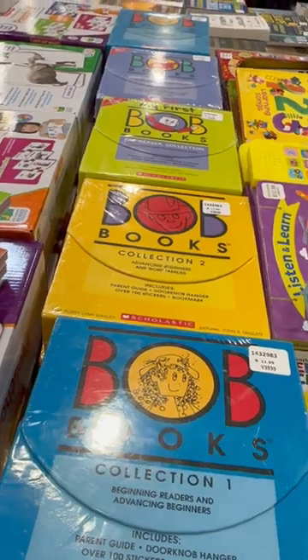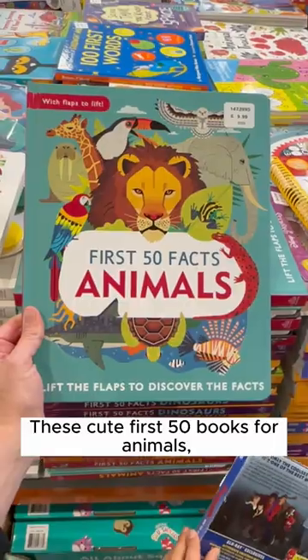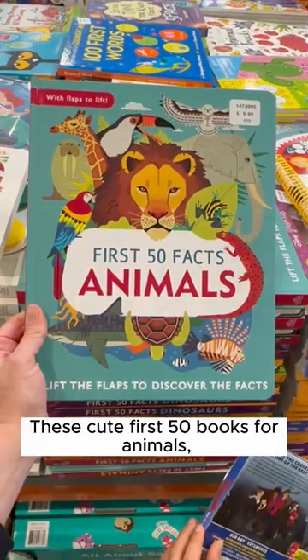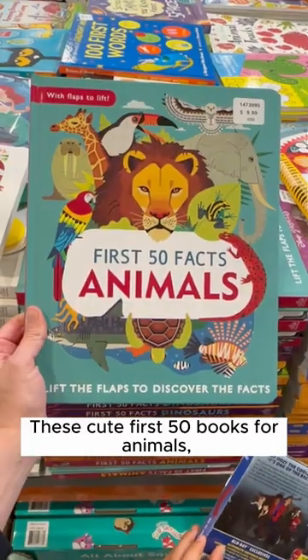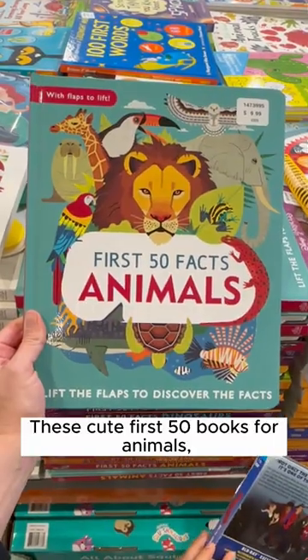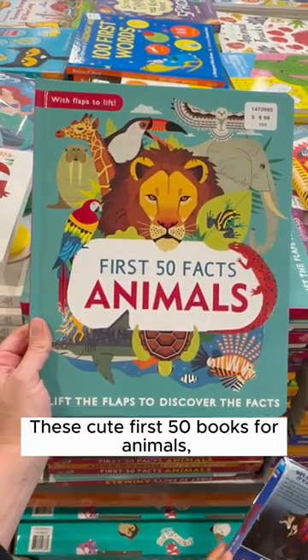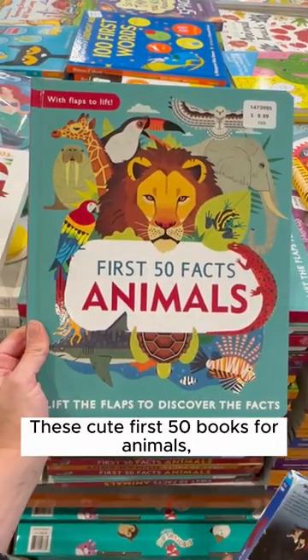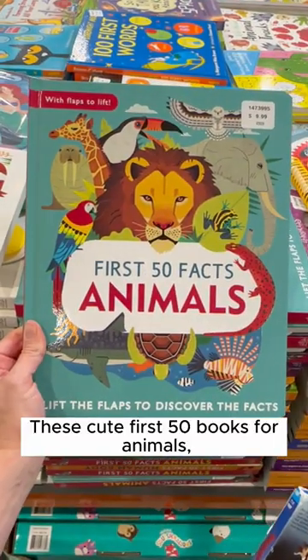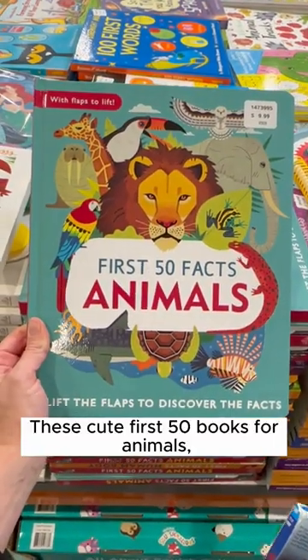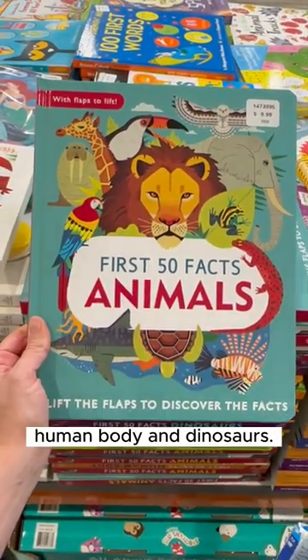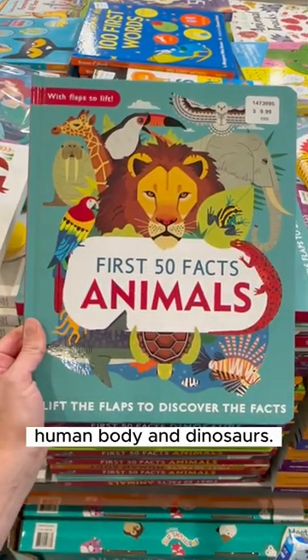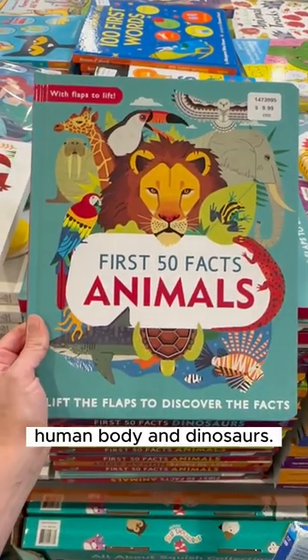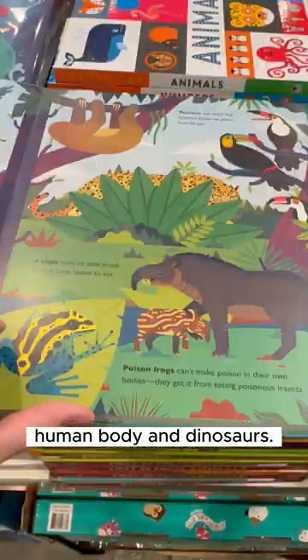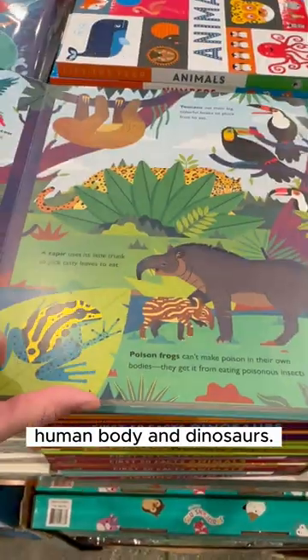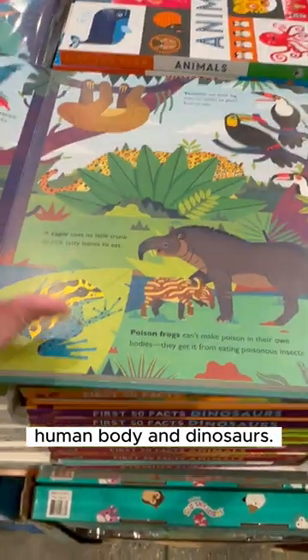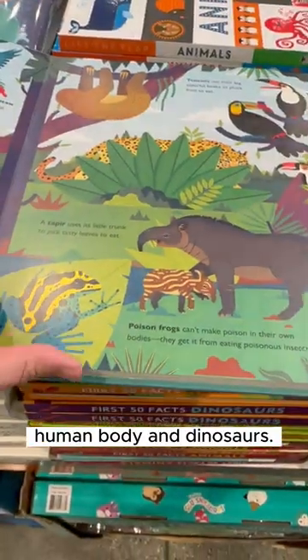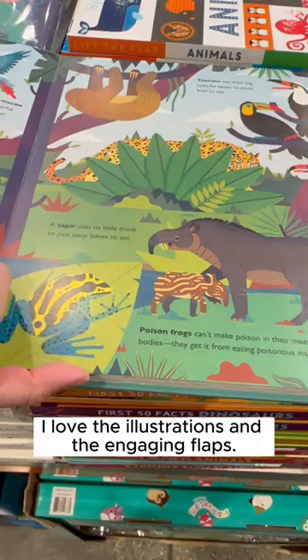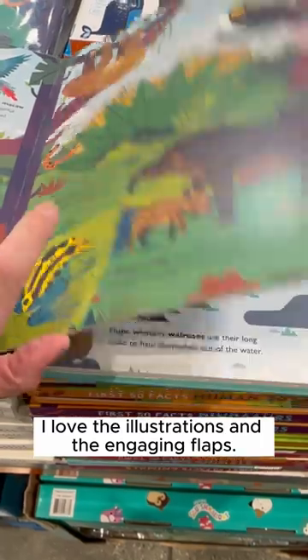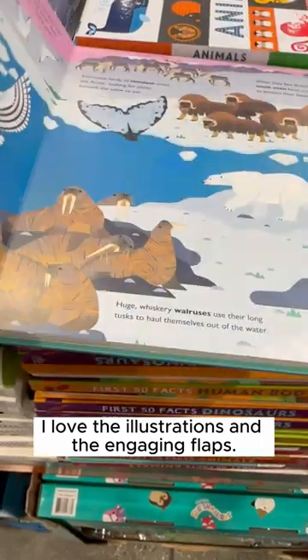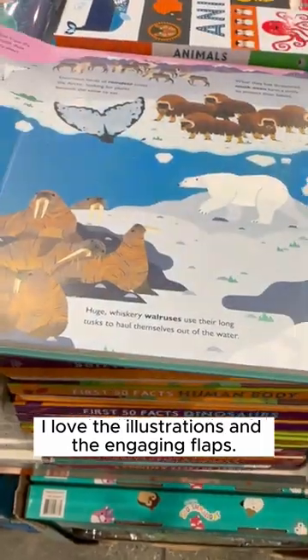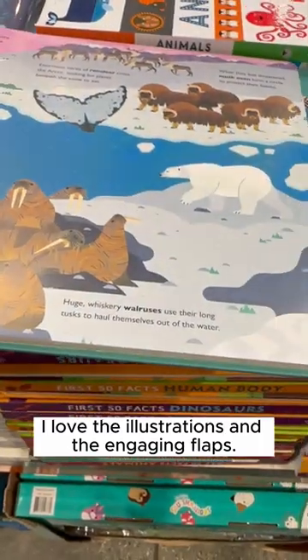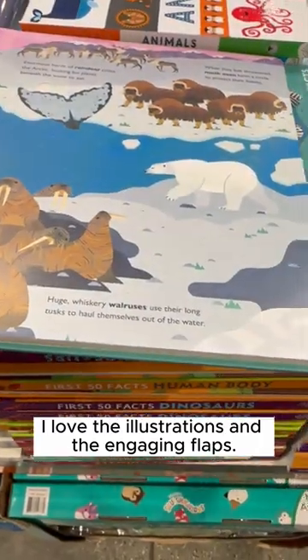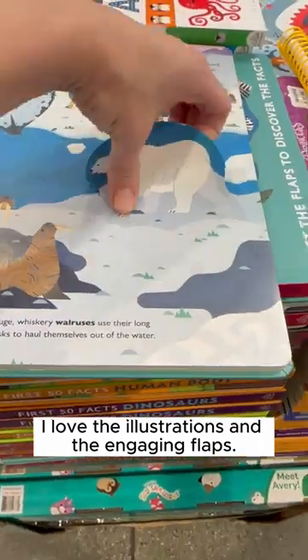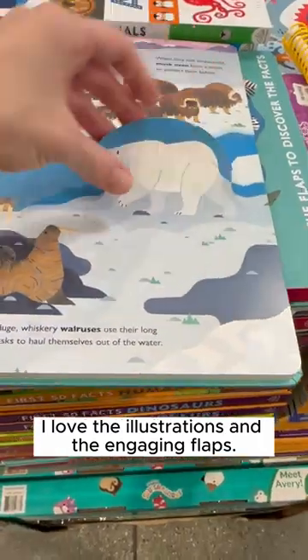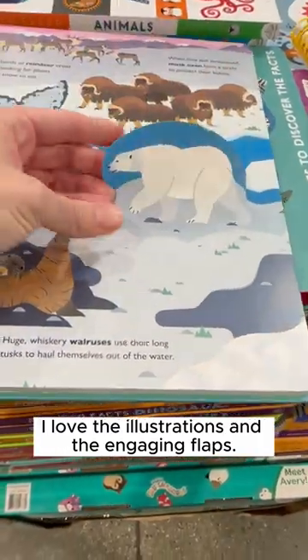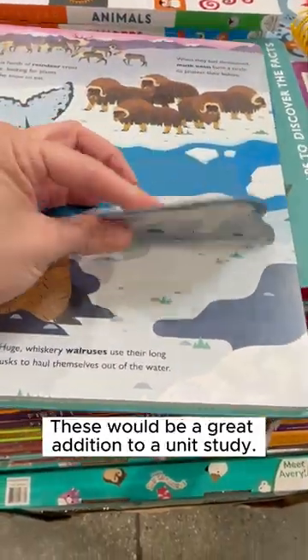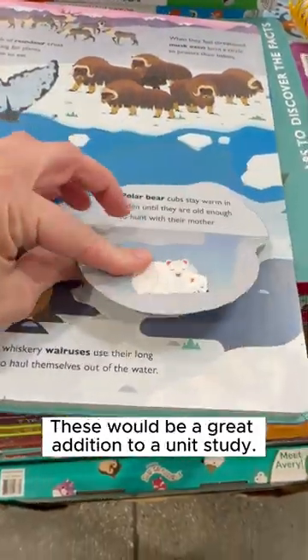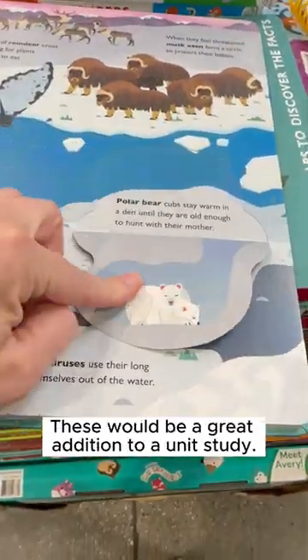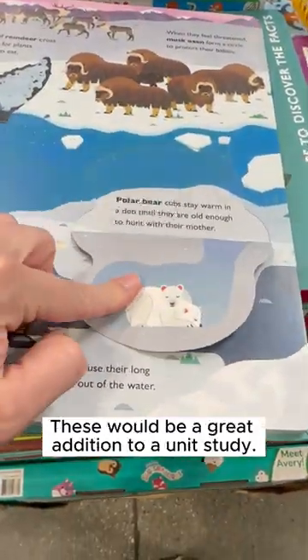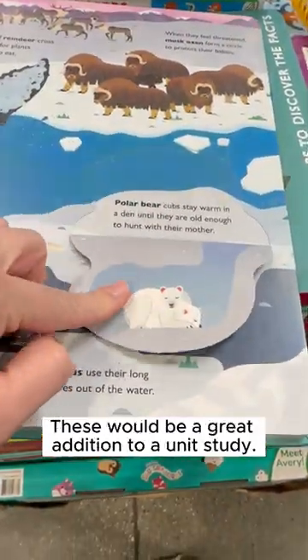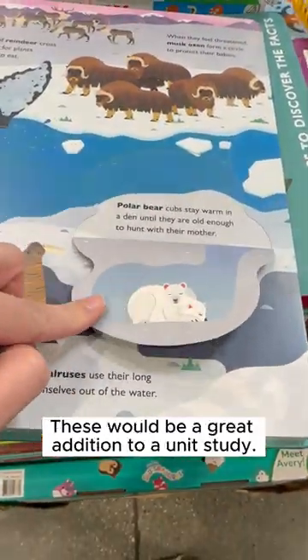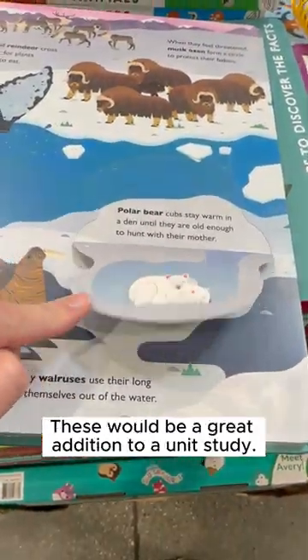These cute first 50 books for animals, human body, and dinosaurs — I love the illustrations and the engaging flaps. These would be a great addition to a unit study.